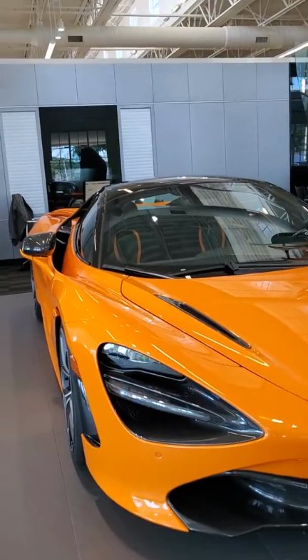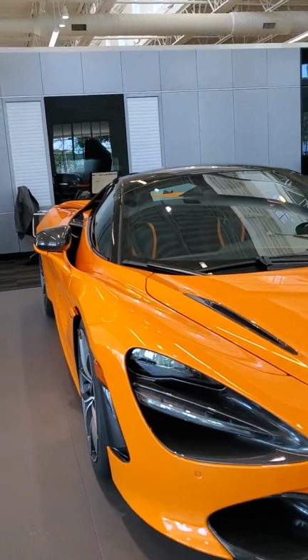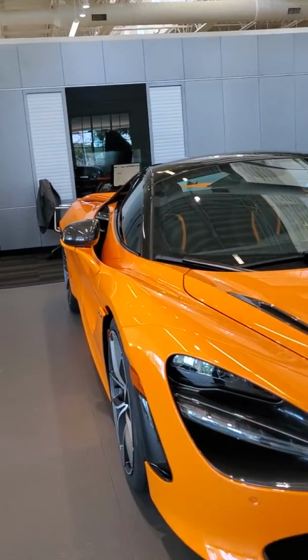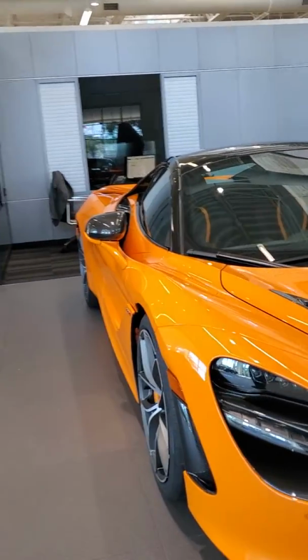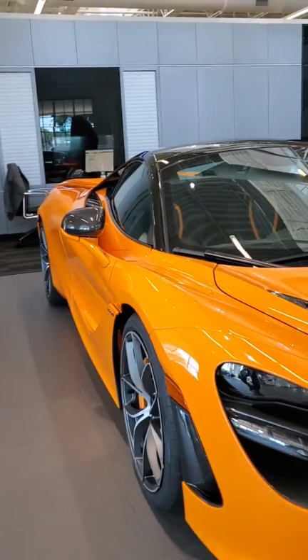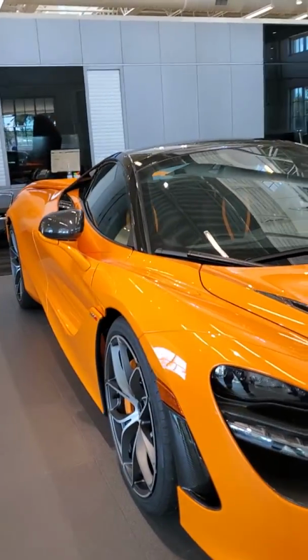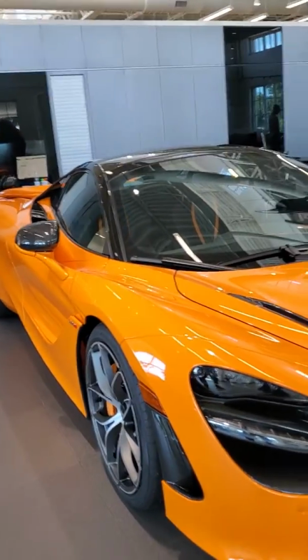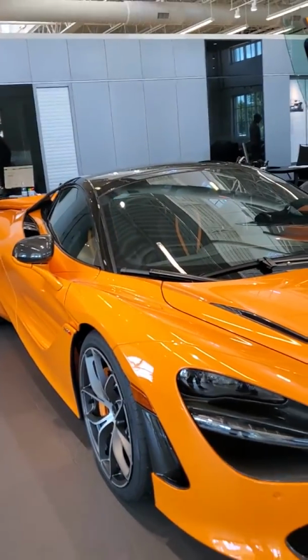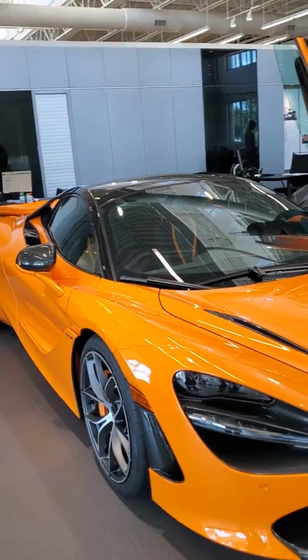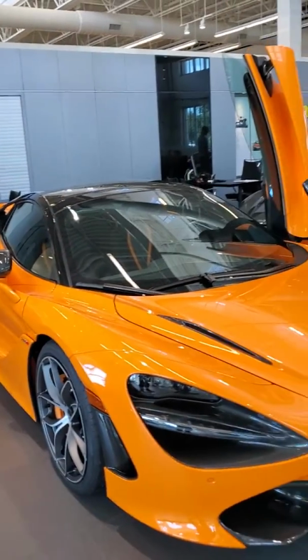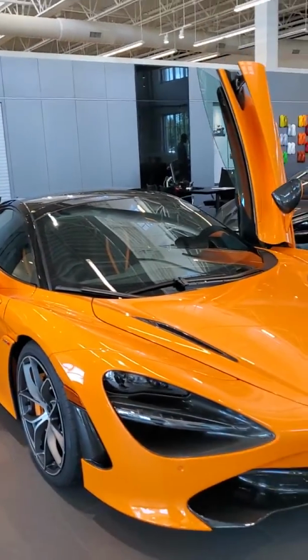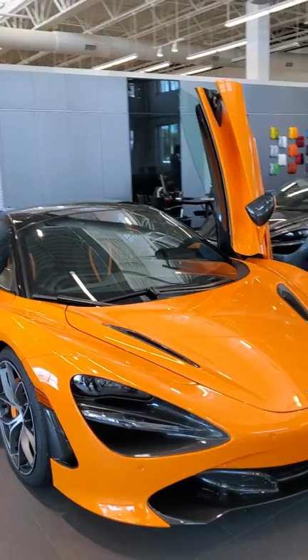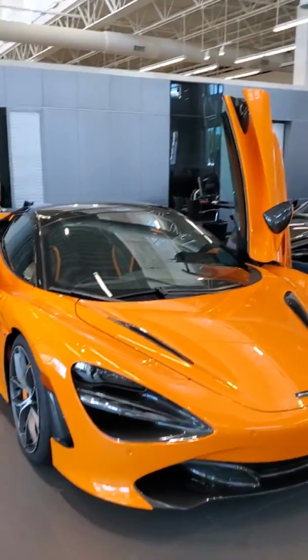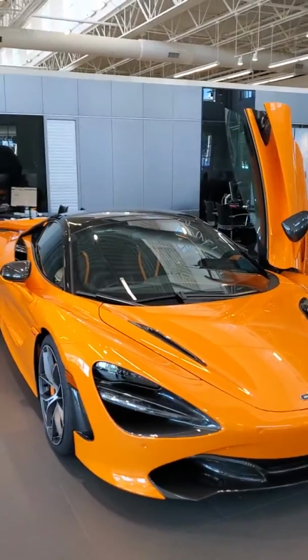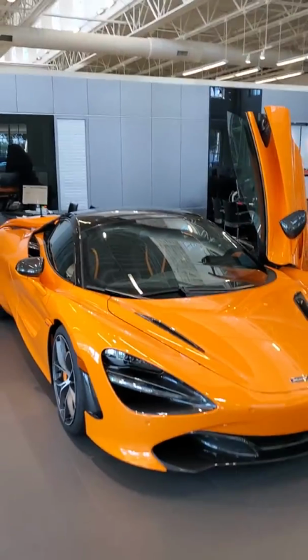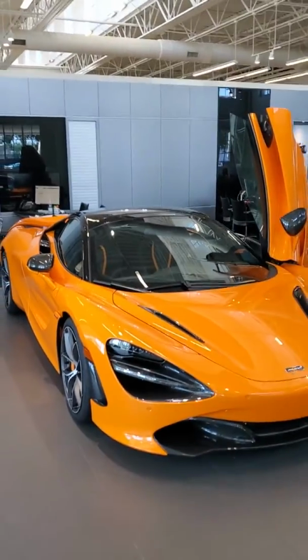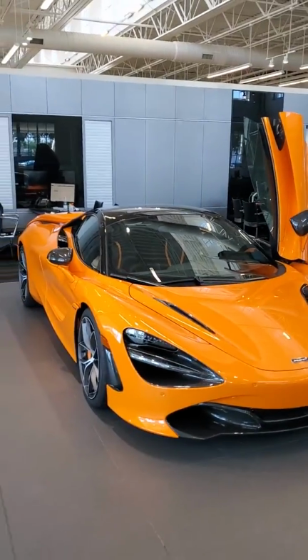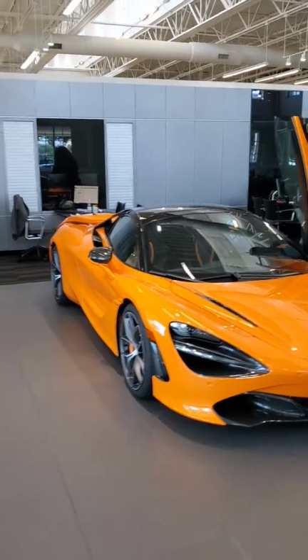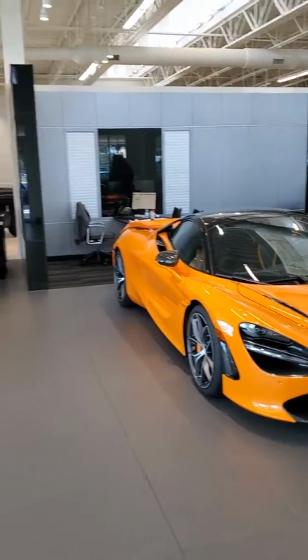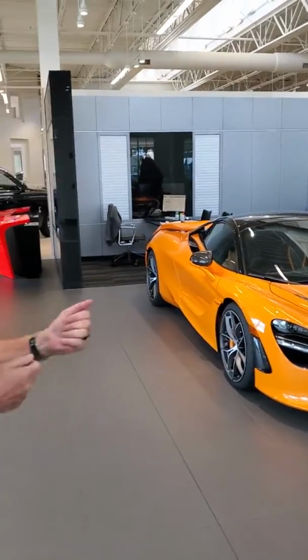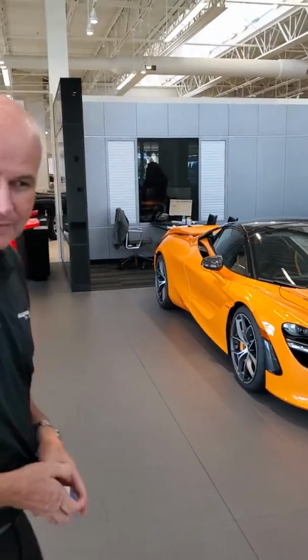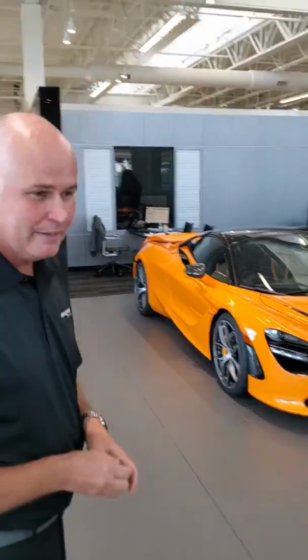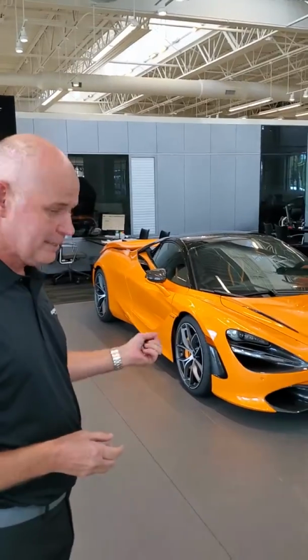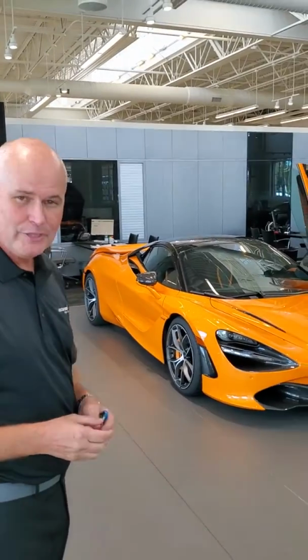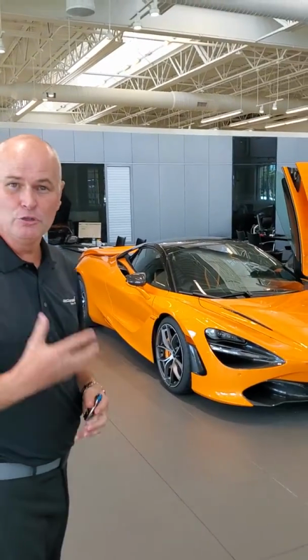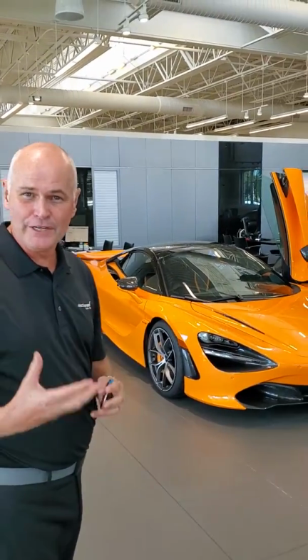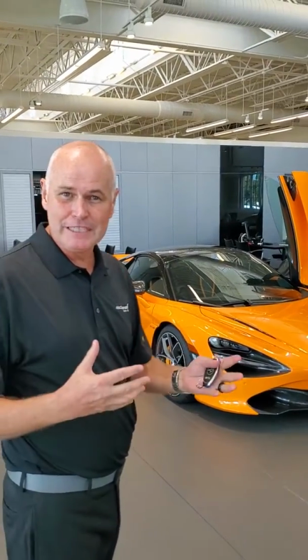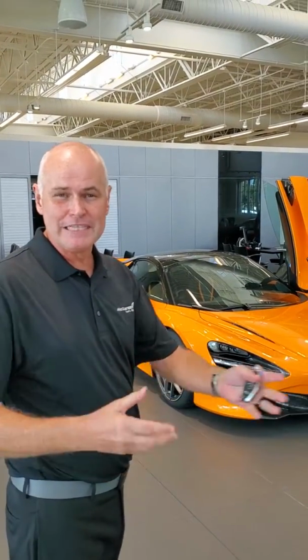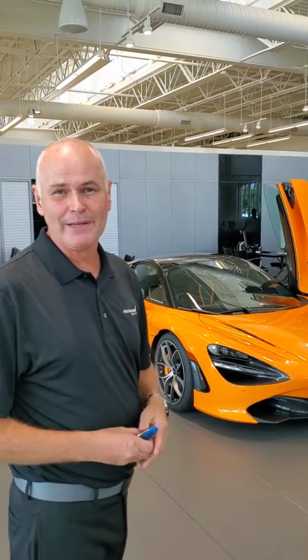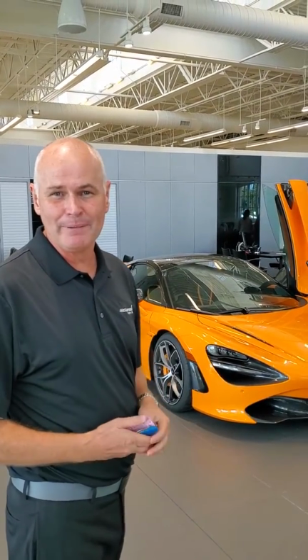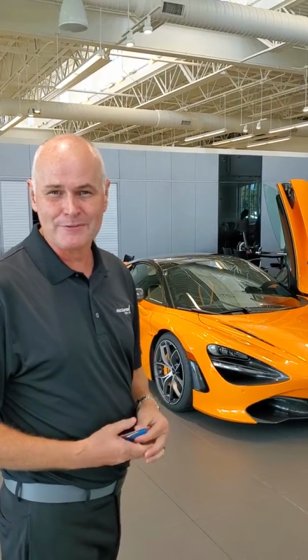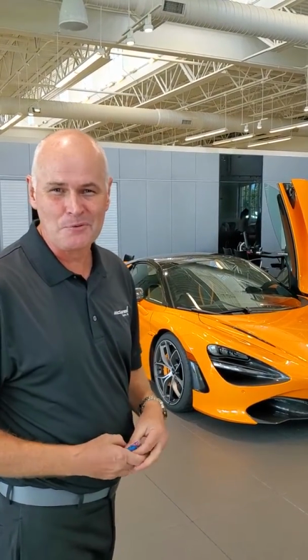The customer told me he's wanted a McLaren since he was a kid. He used to watch Can-Am racing and he wanted to get it in McLaren Orange. It's not metallic. This goes back to the Can-Am days — they made the cars orange because it looked funny on TV, since TV was black and white back then, so it was kind of cool.